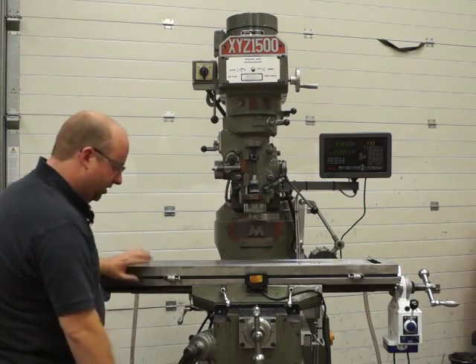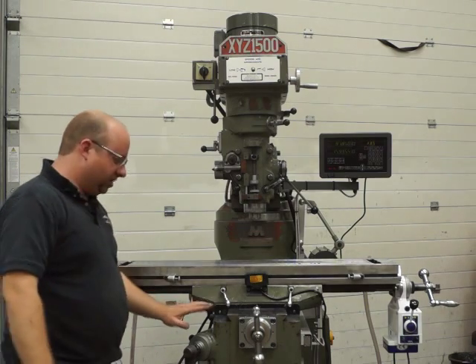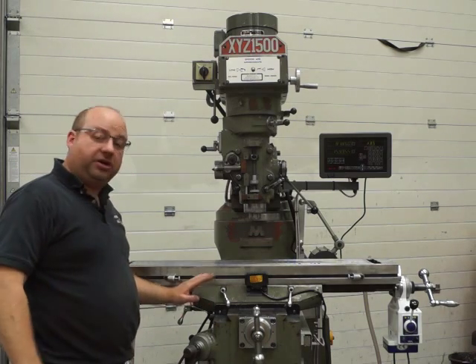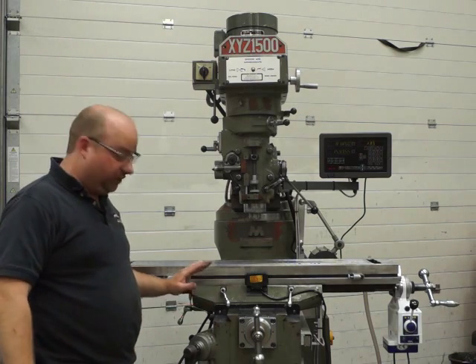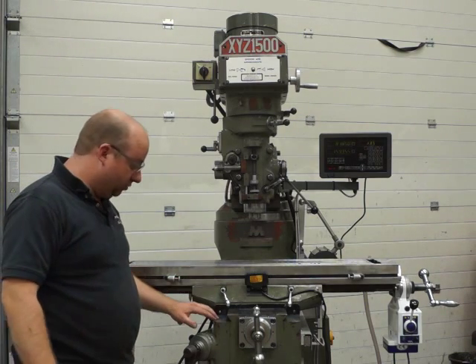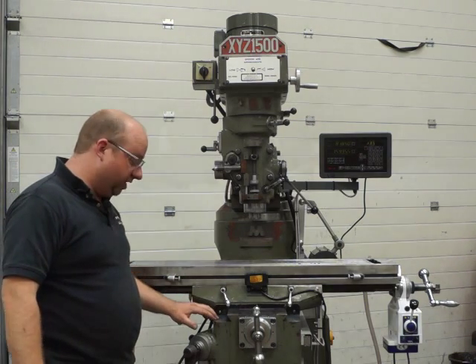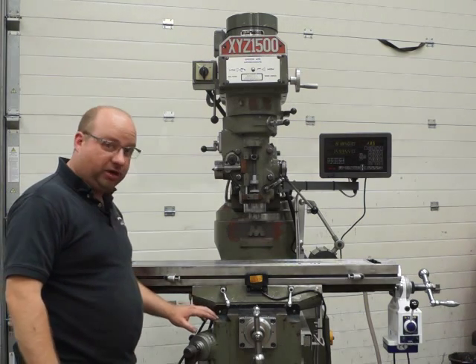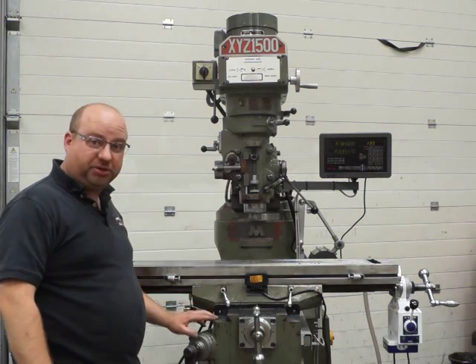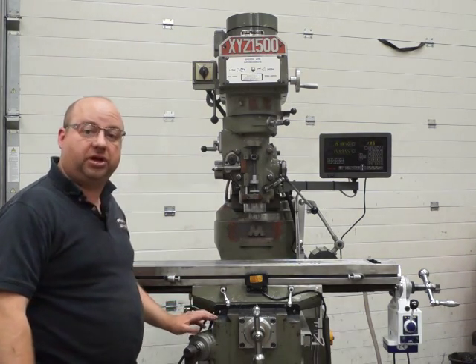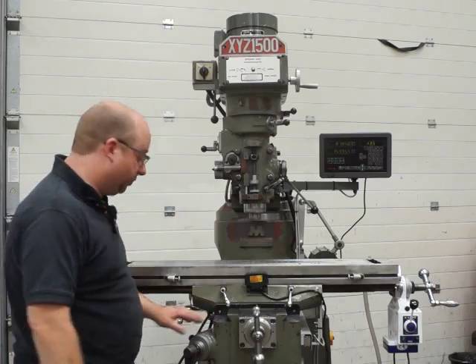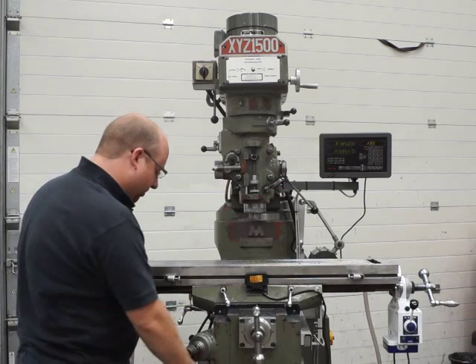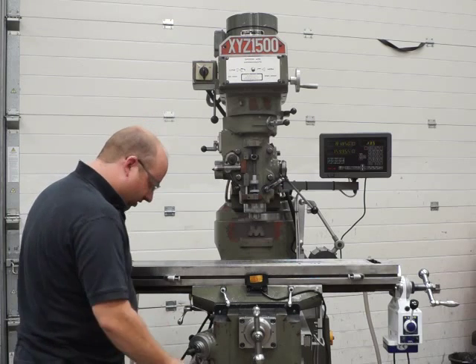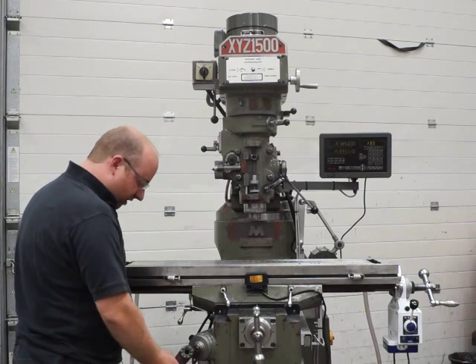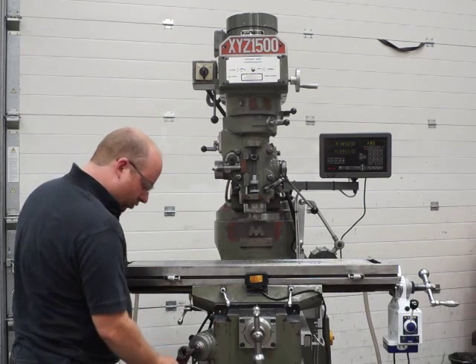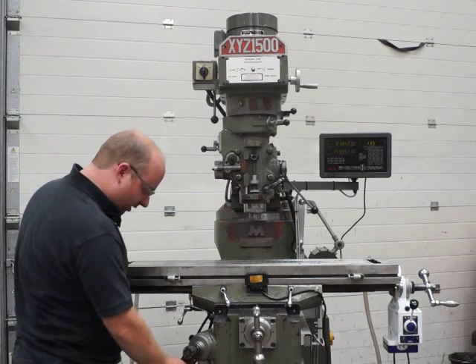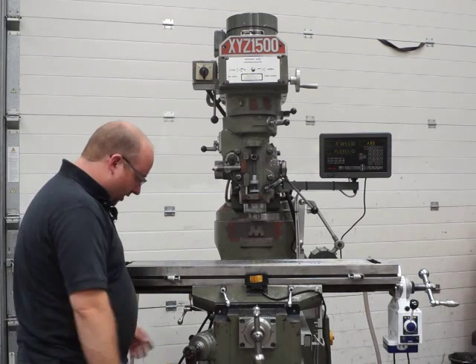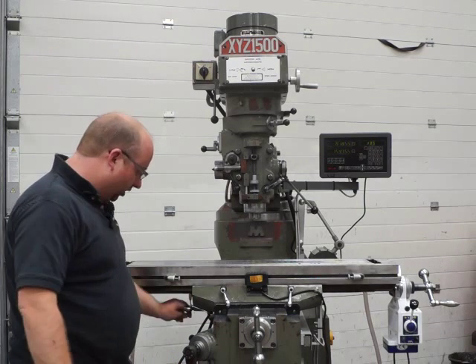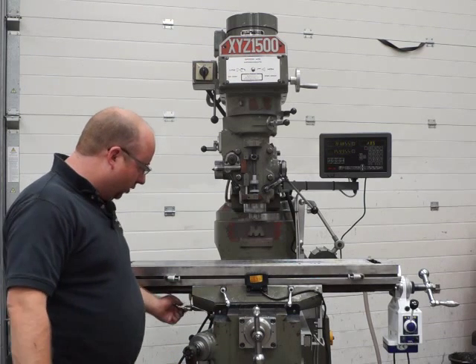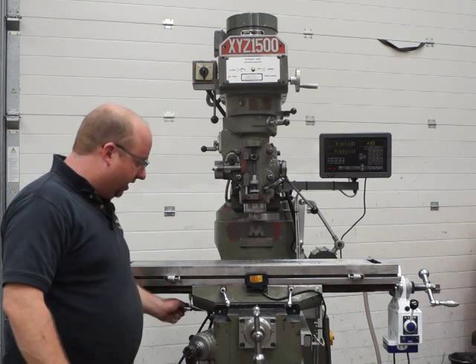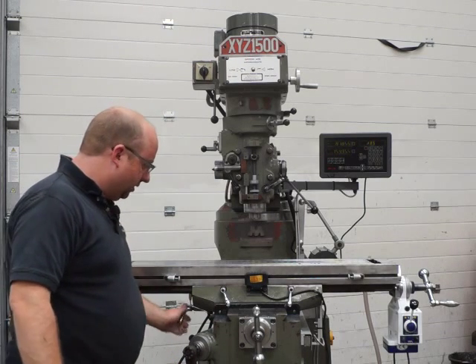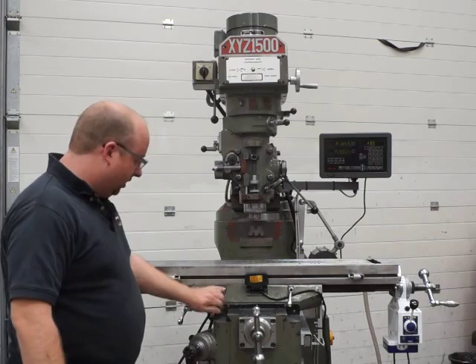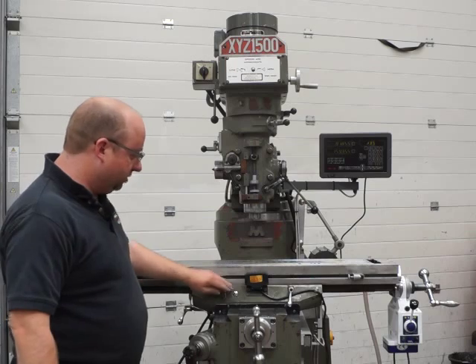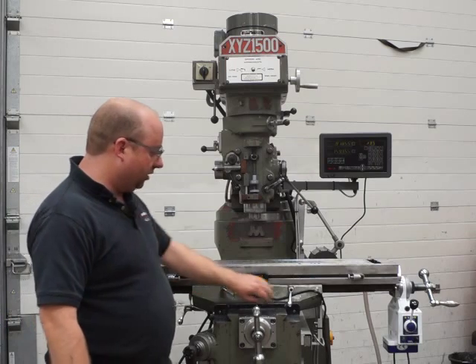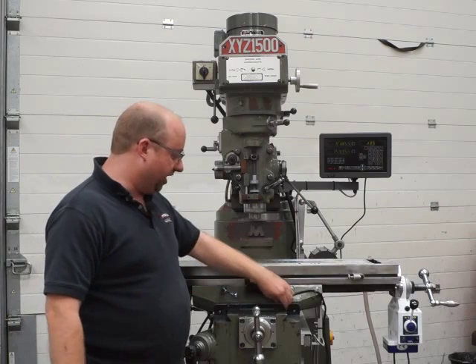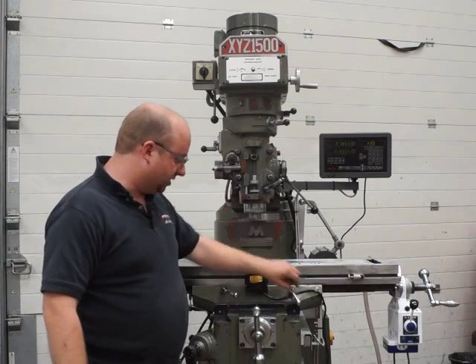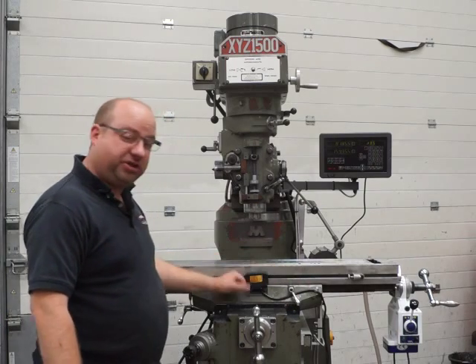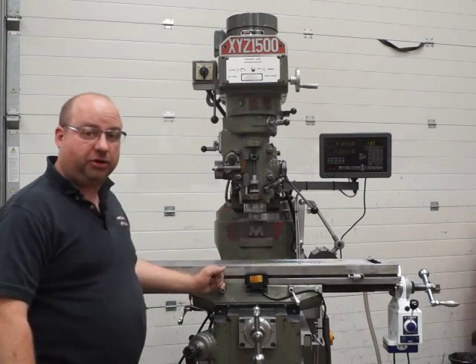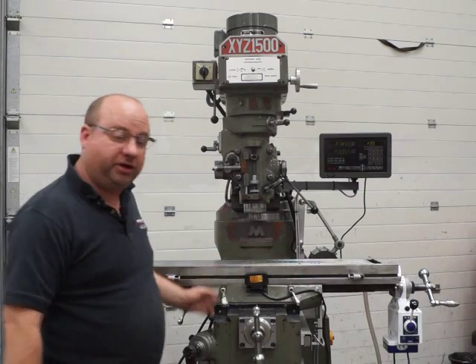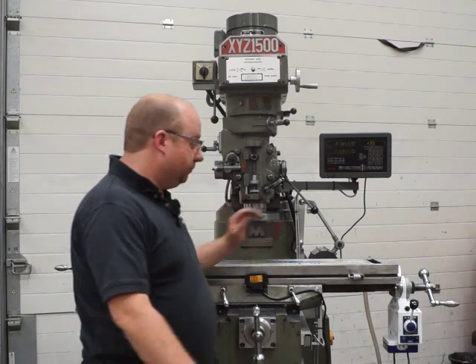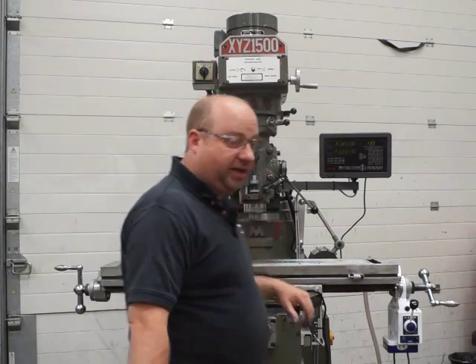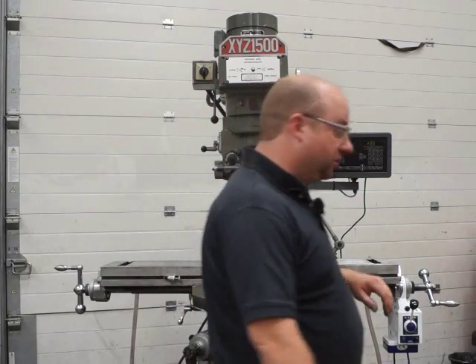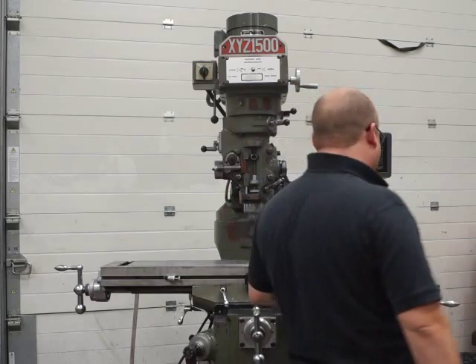This one's actually got the benefit of chrome slideways as well, which you can probably see on one of the close-up pictures. It's got a lock on the Y there and two table locks for the X axis — just make sure they're undone before you move the X, or certainly before you power up the power feed.